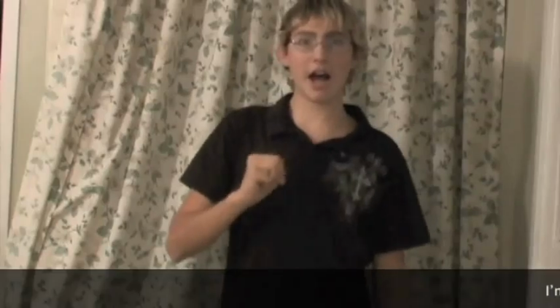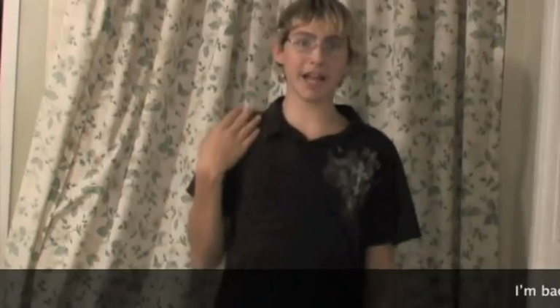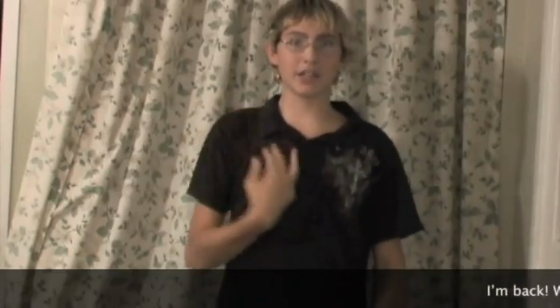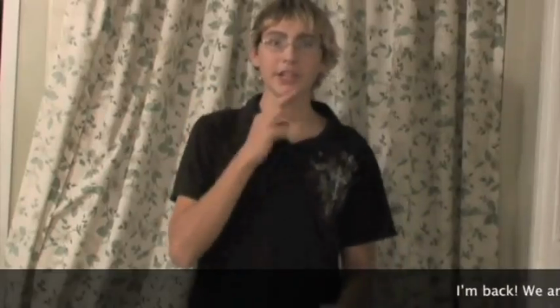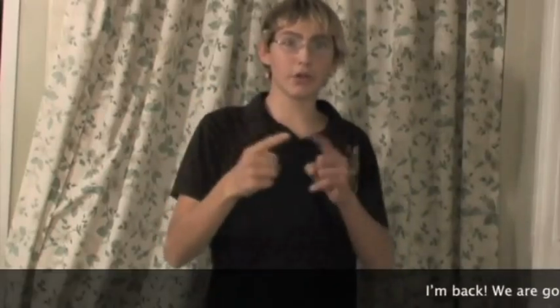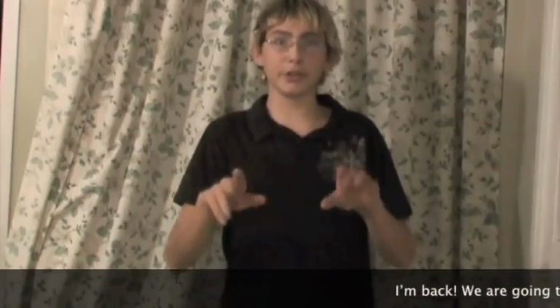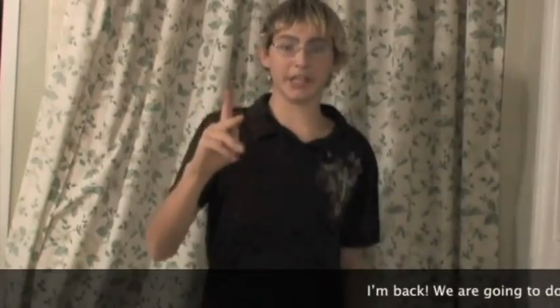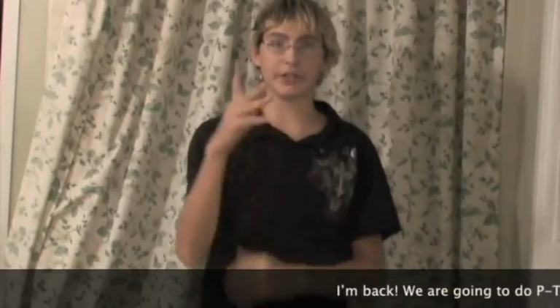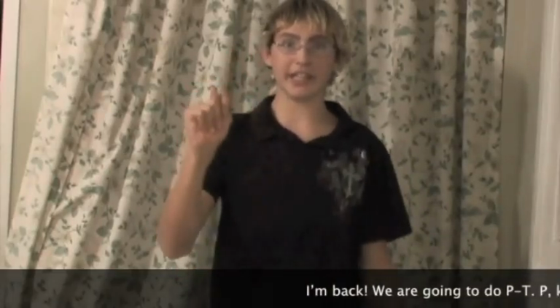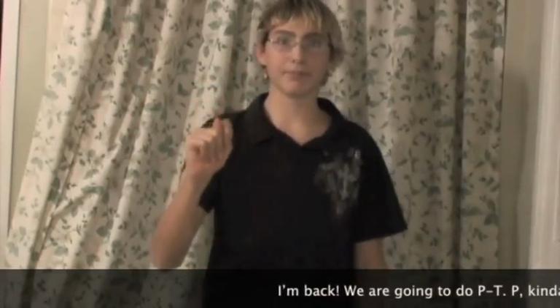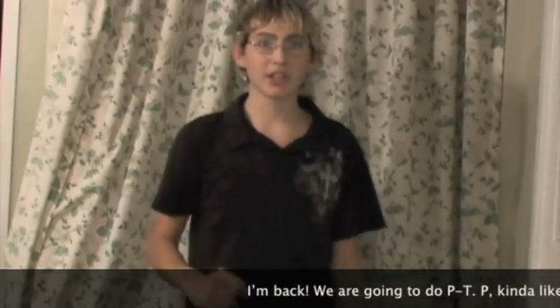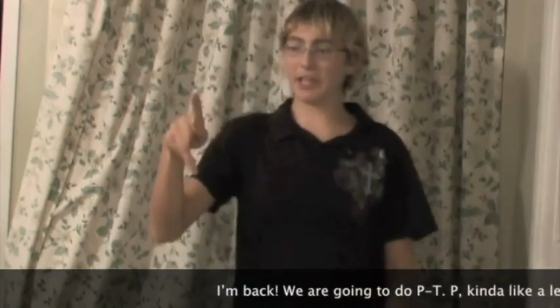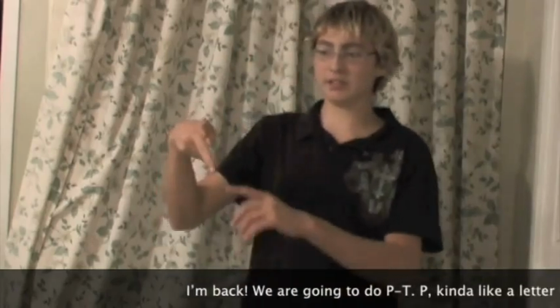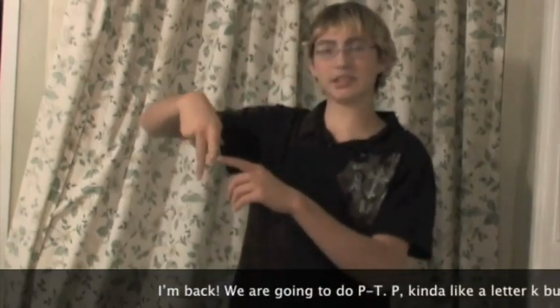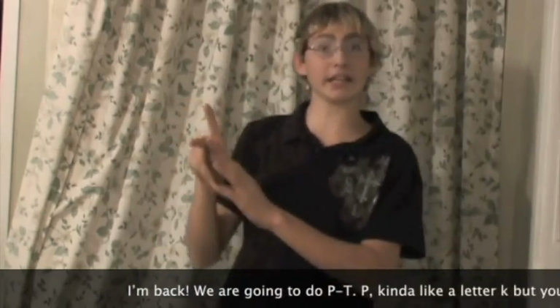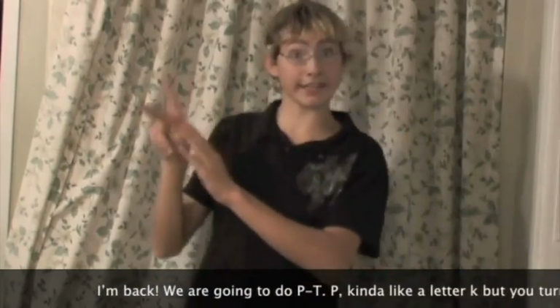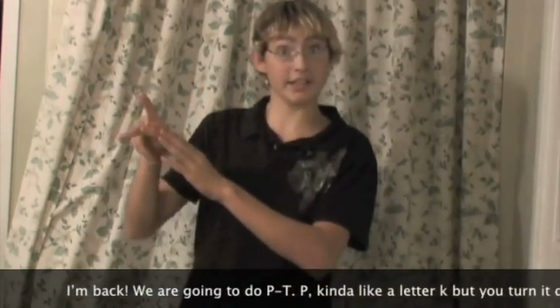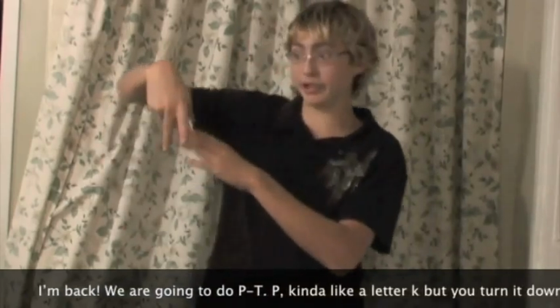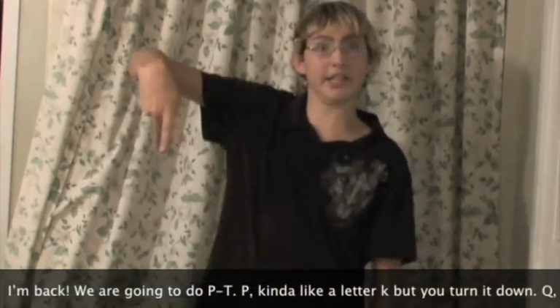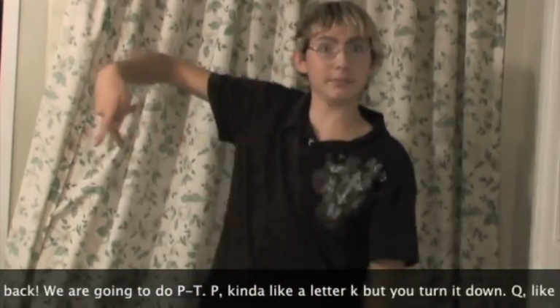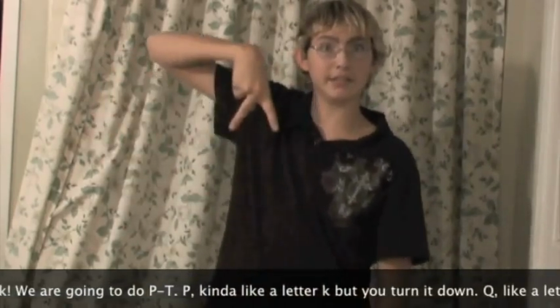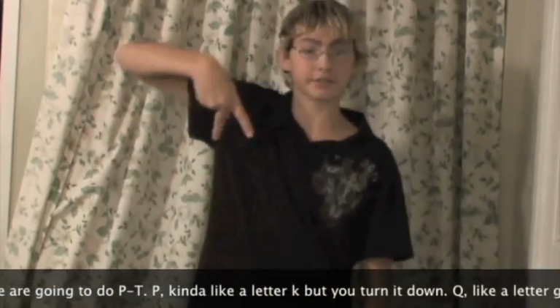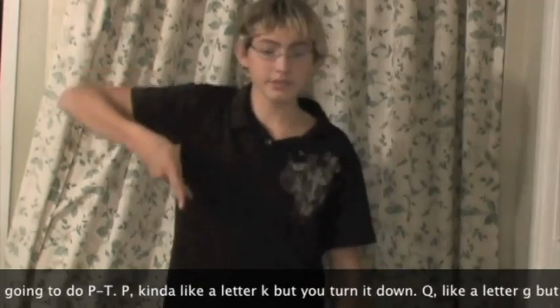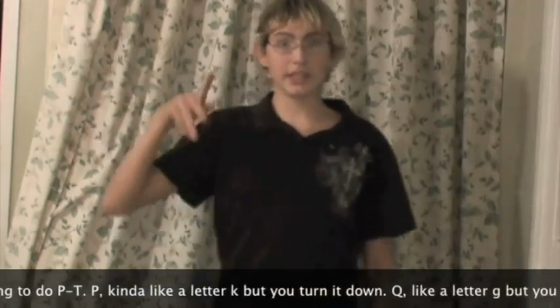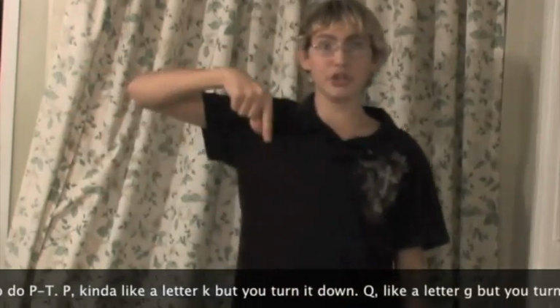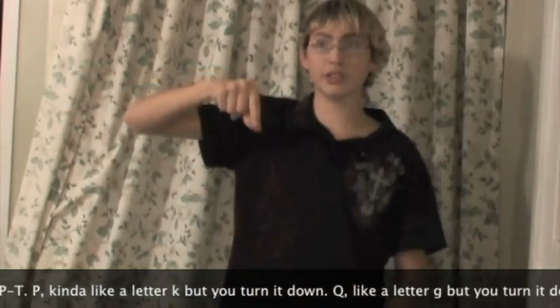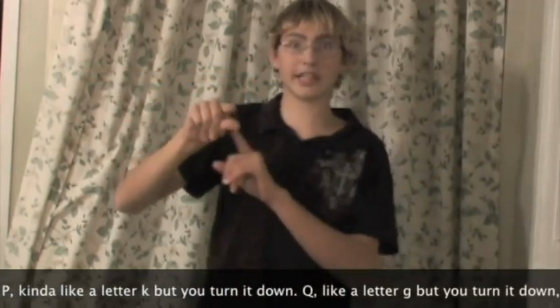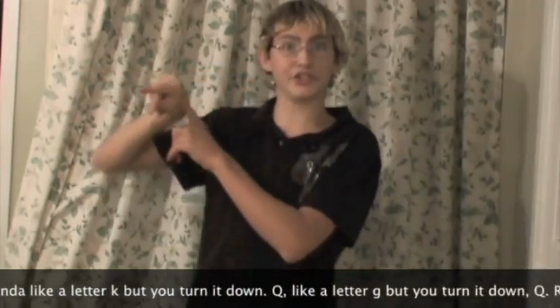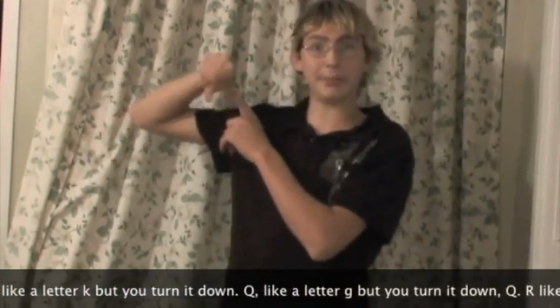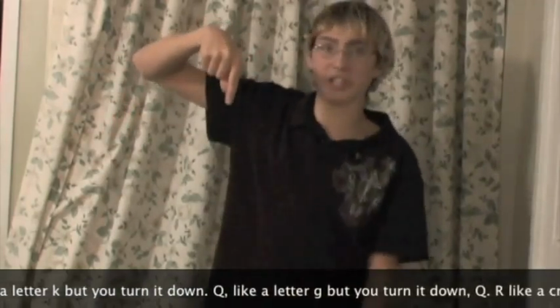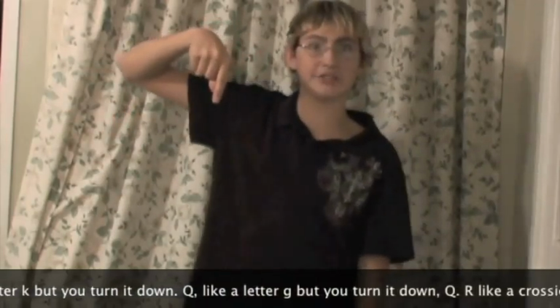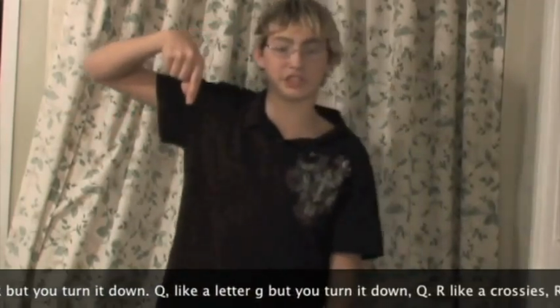I'm back. We are going to do P through T. P is kind of like a letter K, but you turn it down. P. Q is like a letter G, but you turn it down. Q.